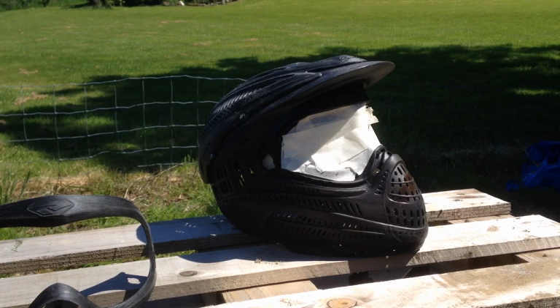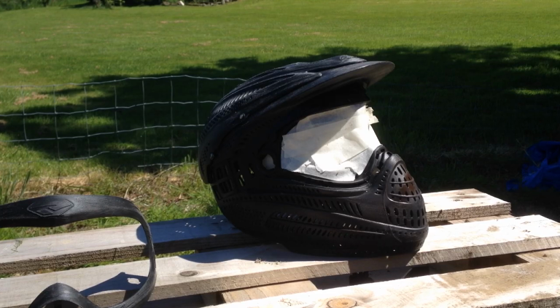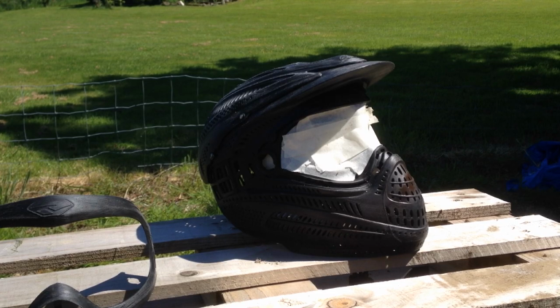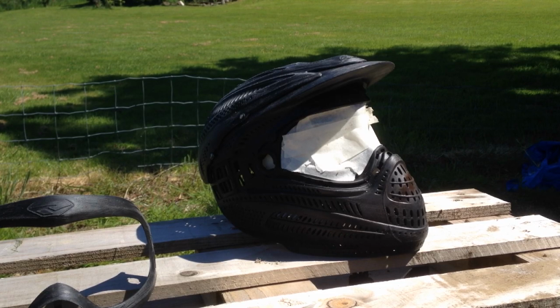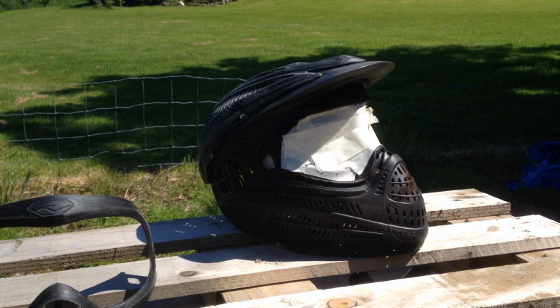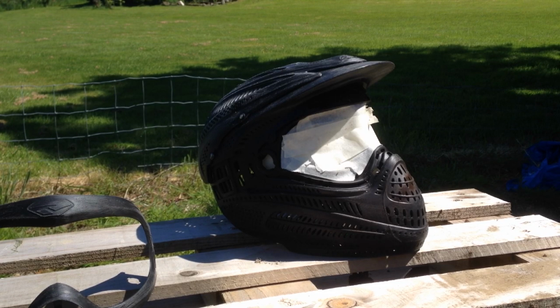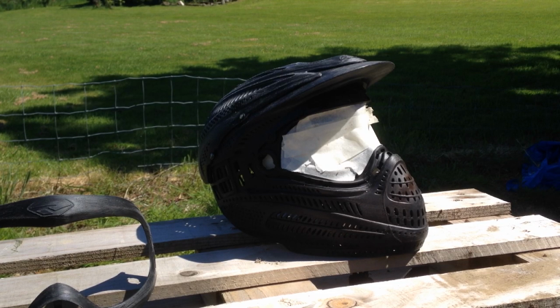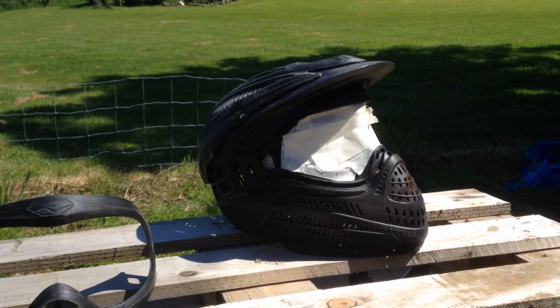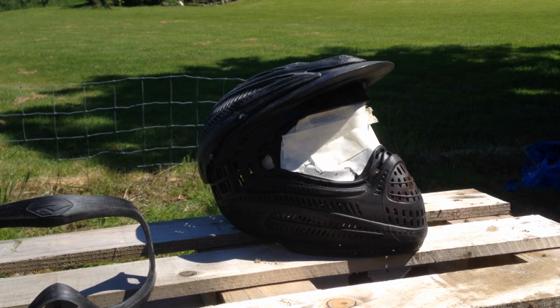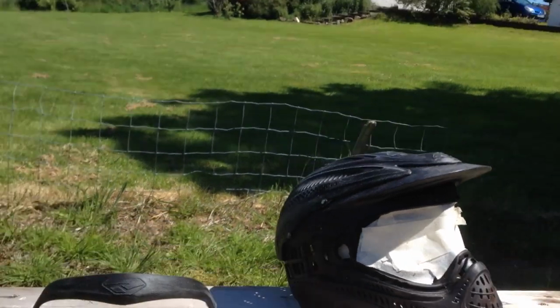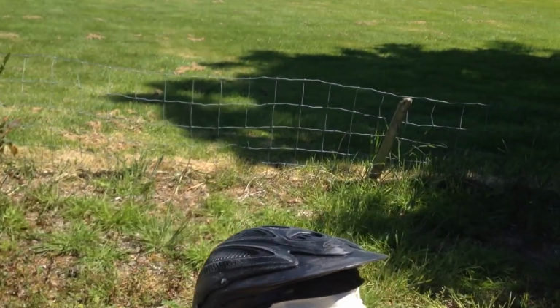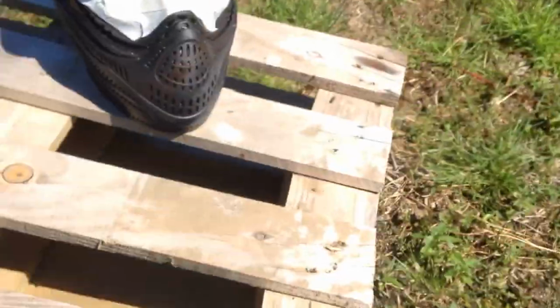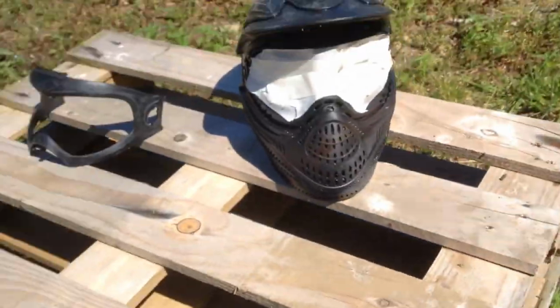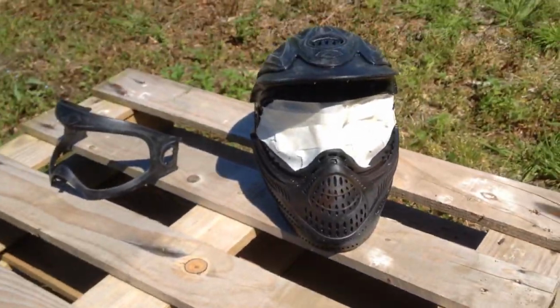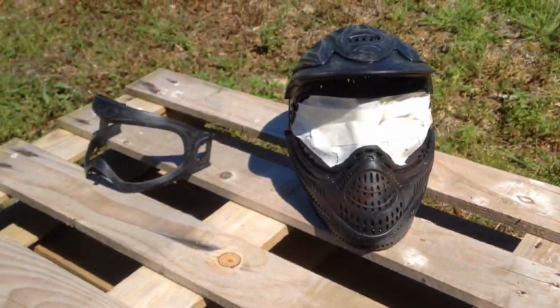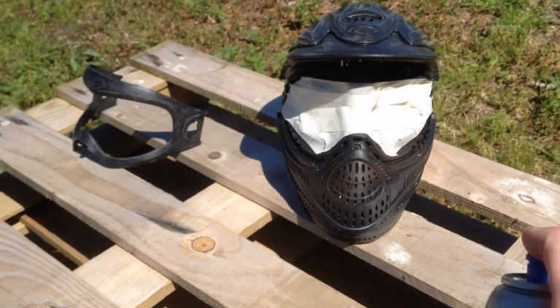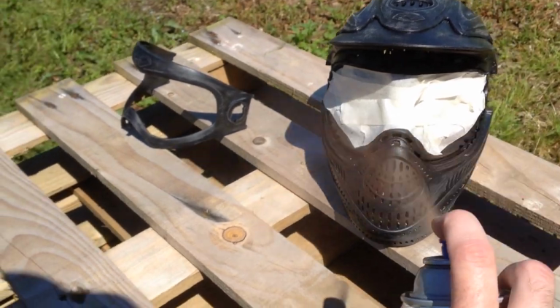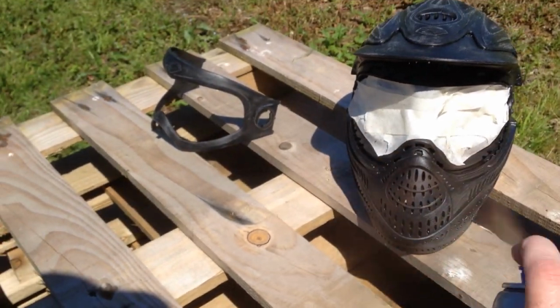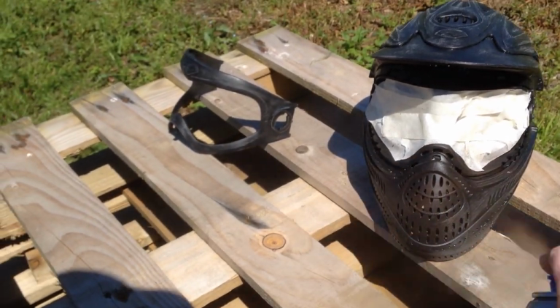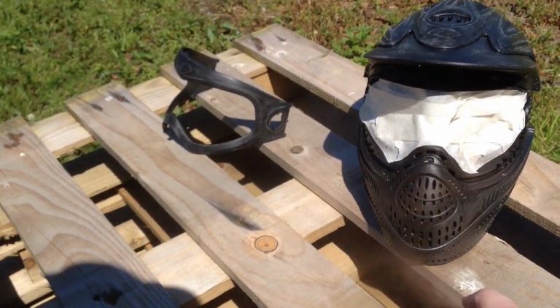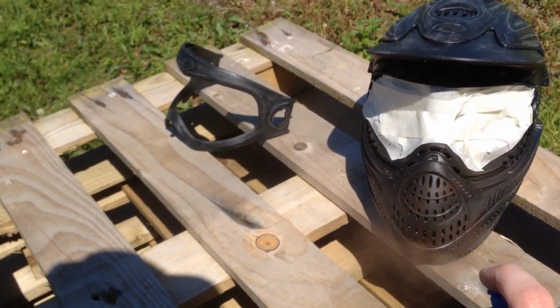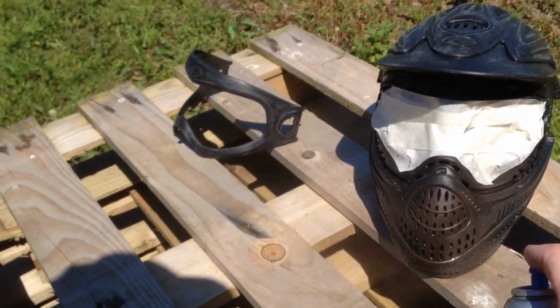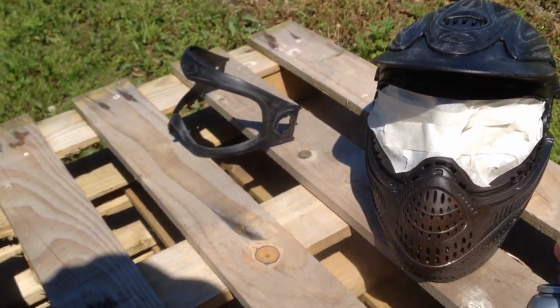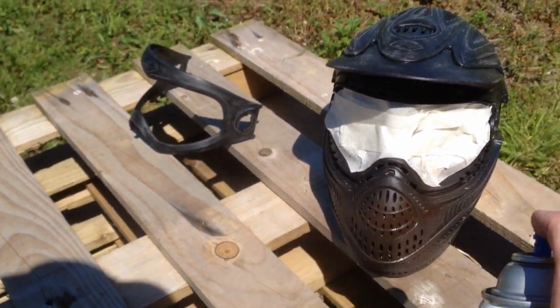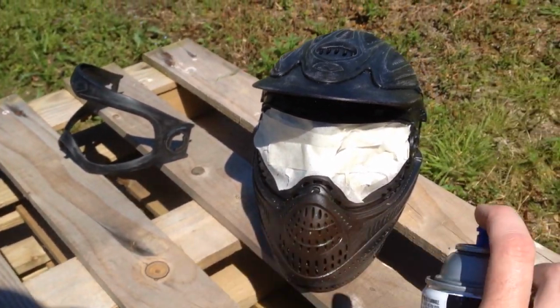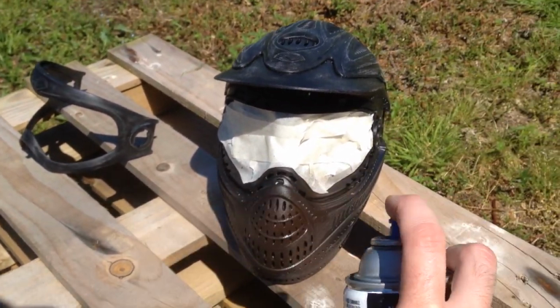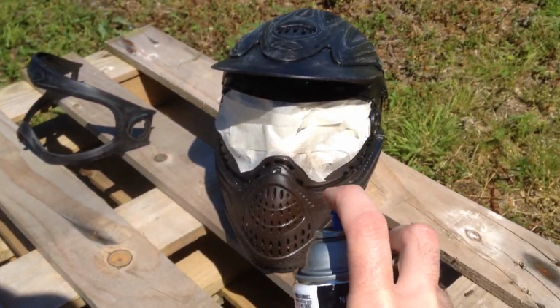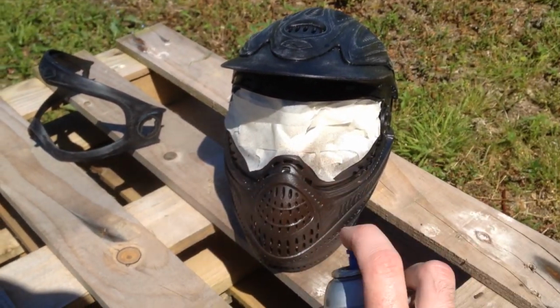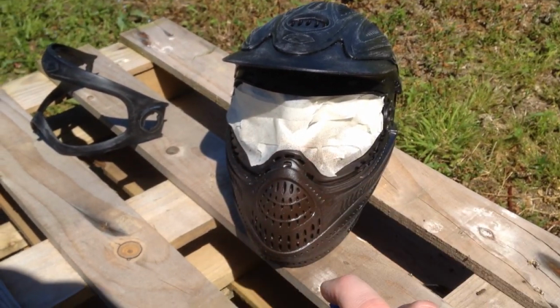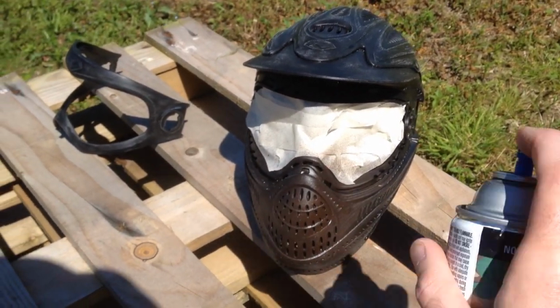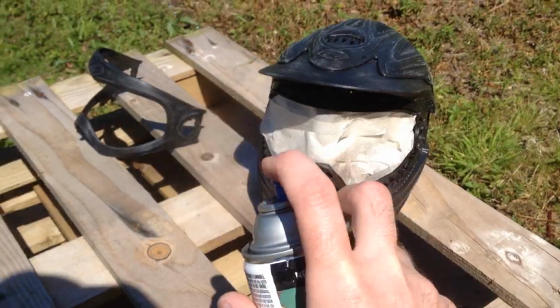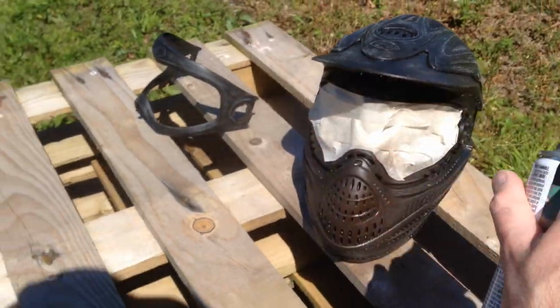Well hello! Want to learn how to paint a paintball mask? Prior to filming, I scuffed the mask using sandpaper to remove all the grease and dirt.